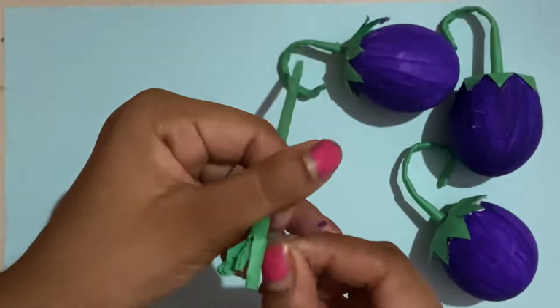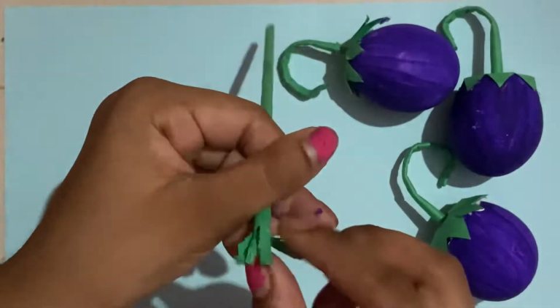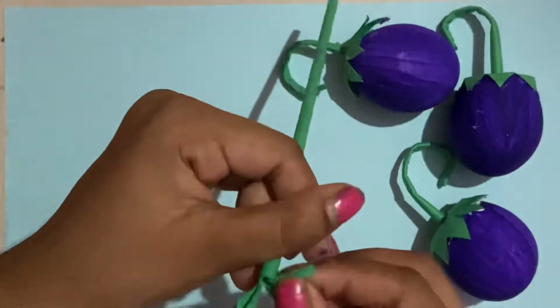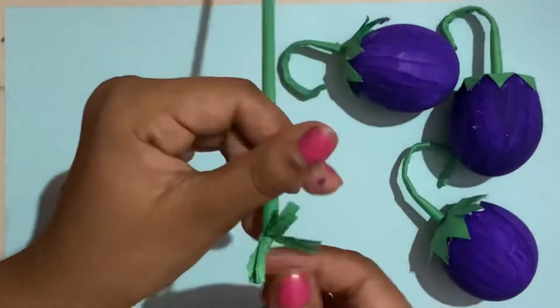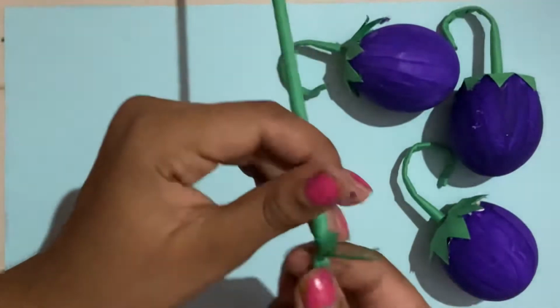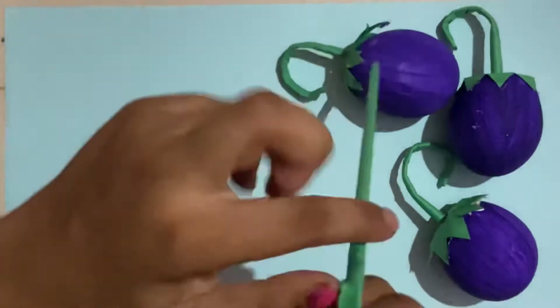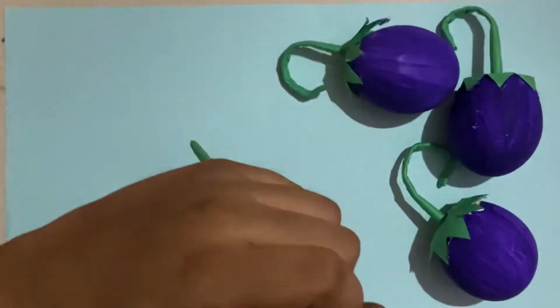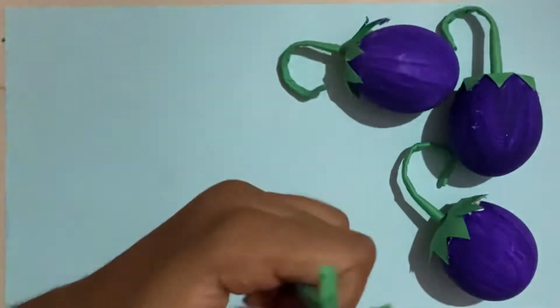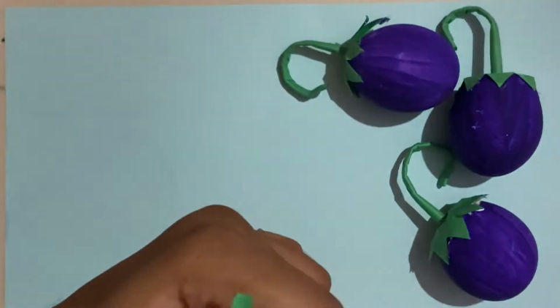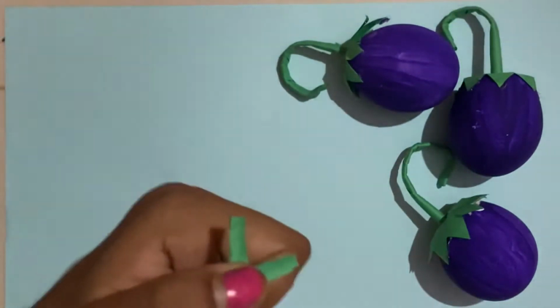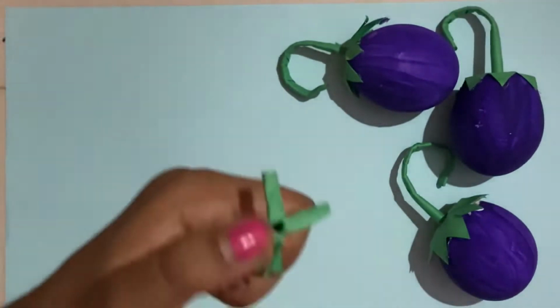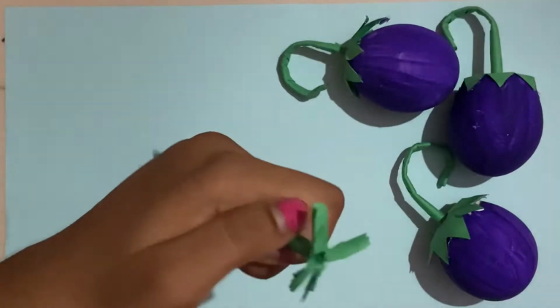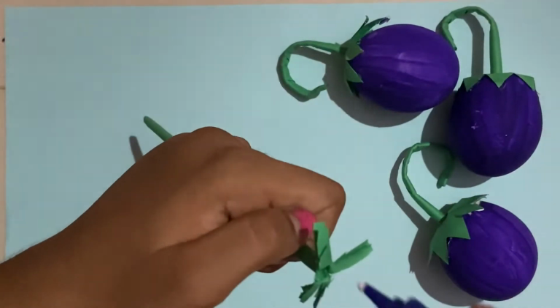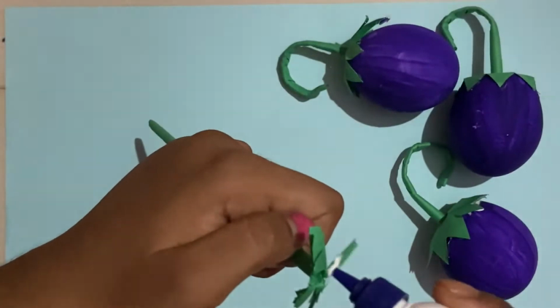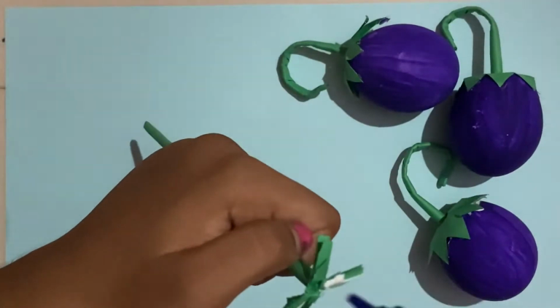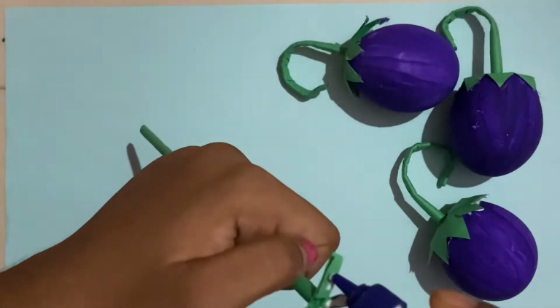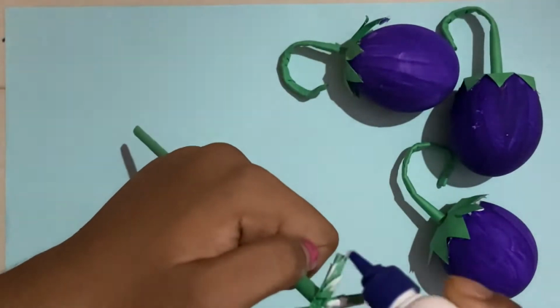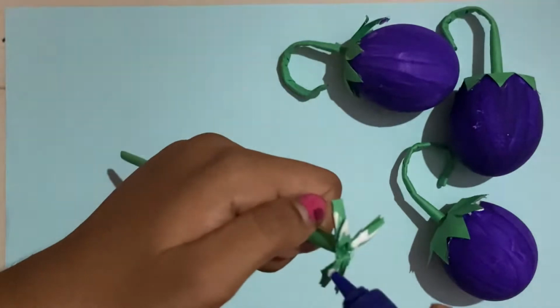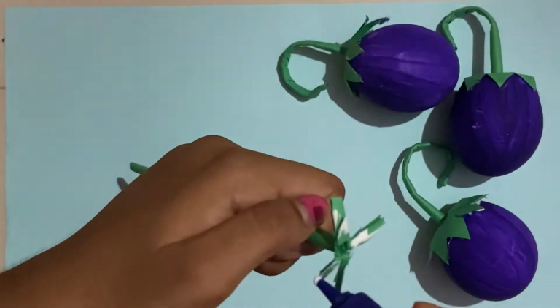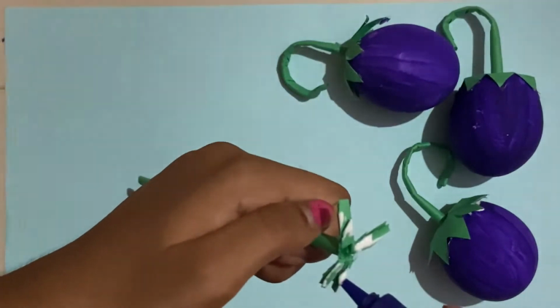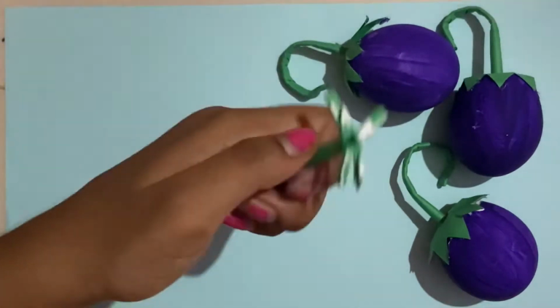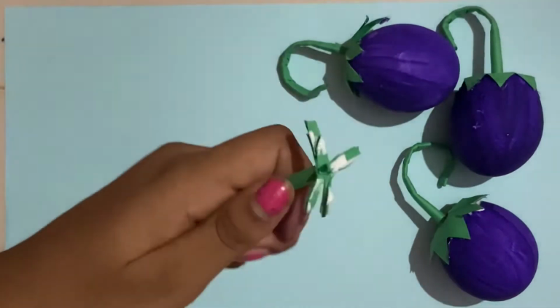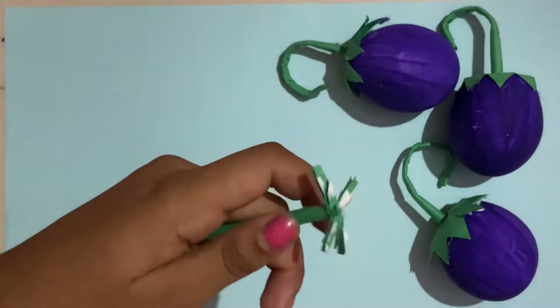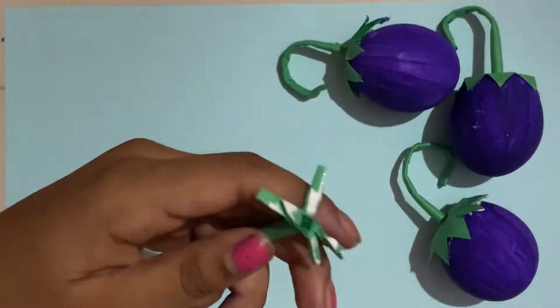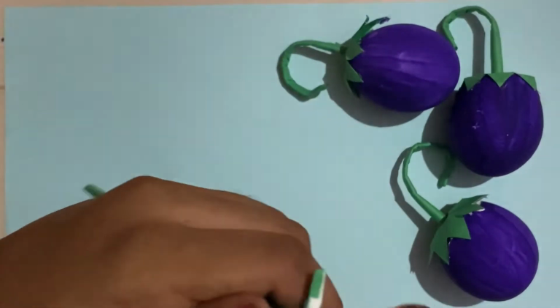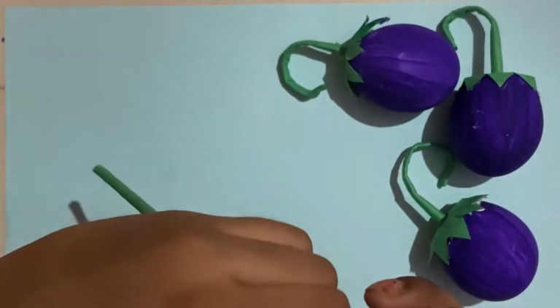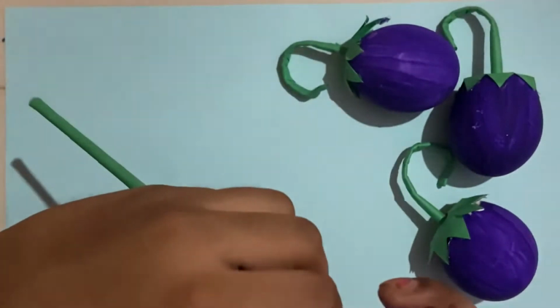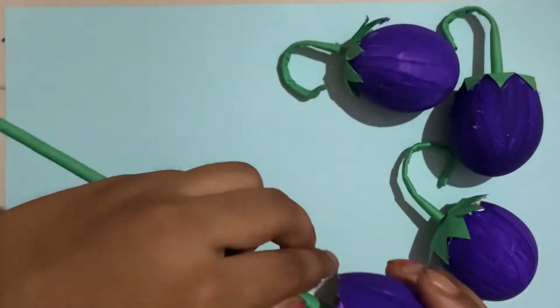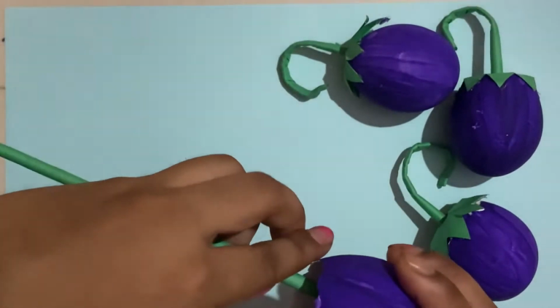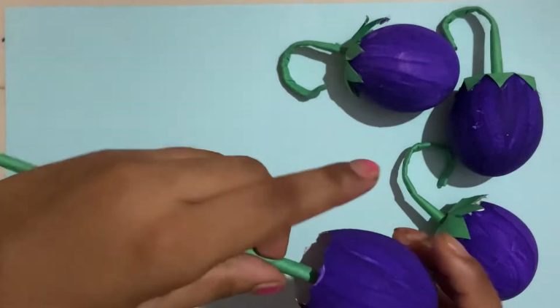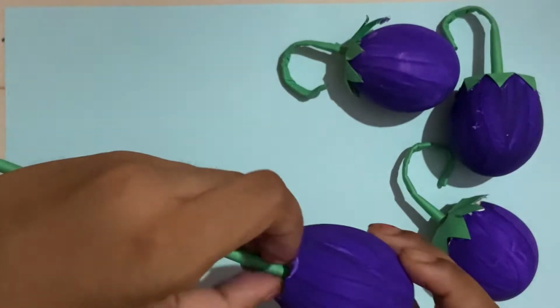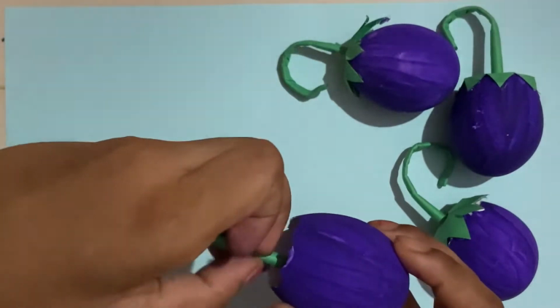After you have this, you're just going to put some glue on there and stick it inside the eggshell like that.